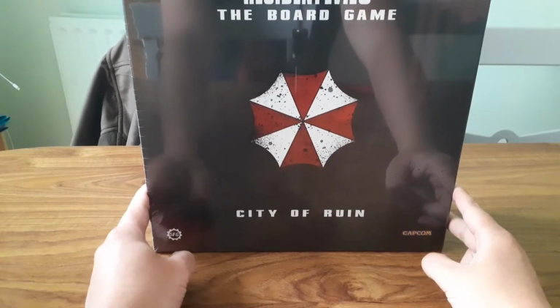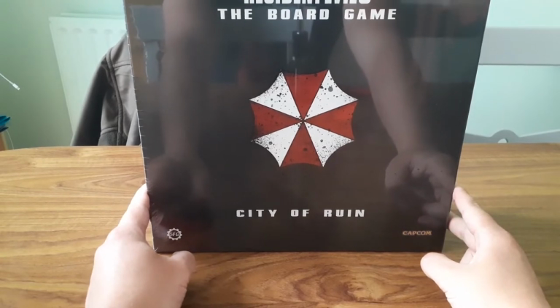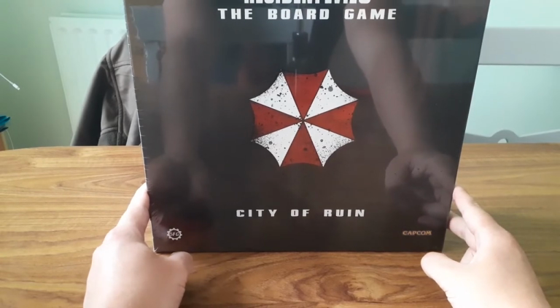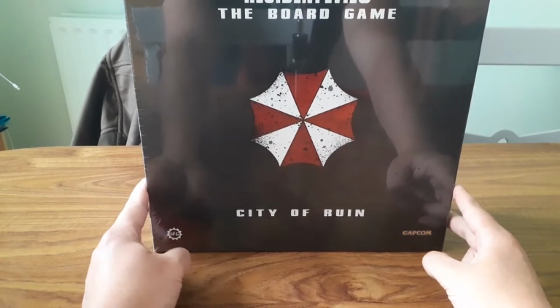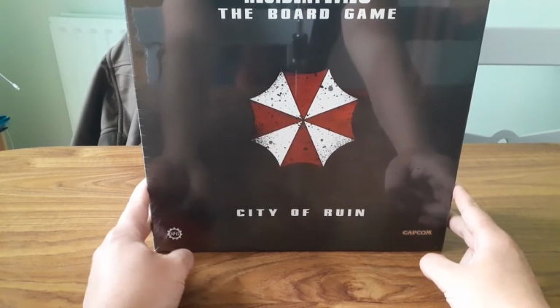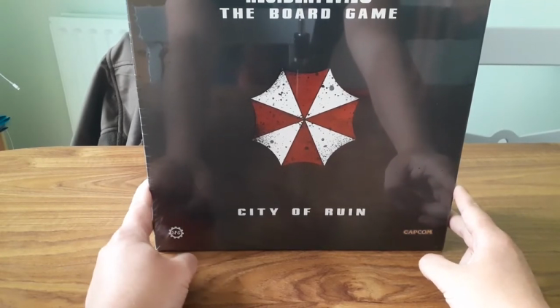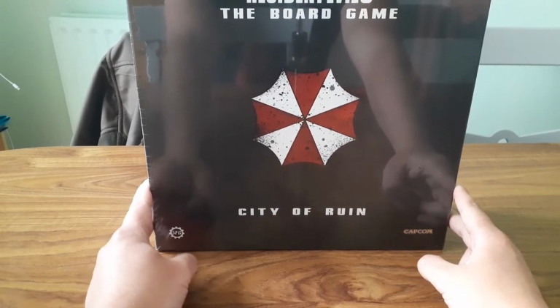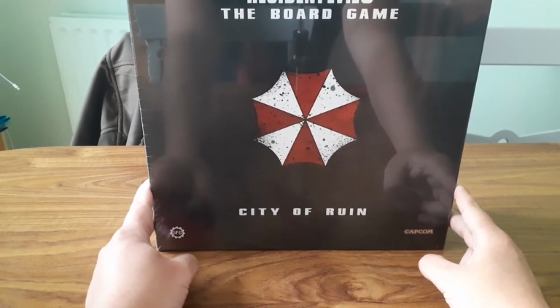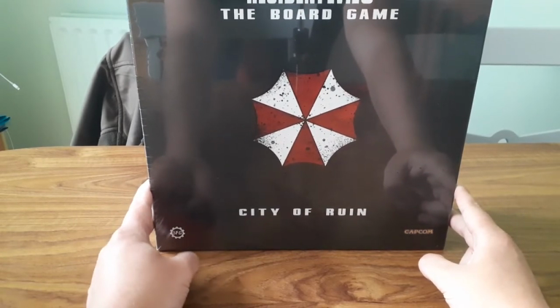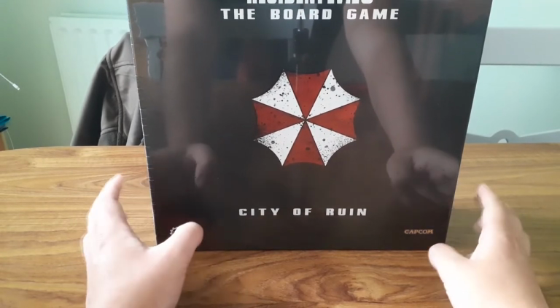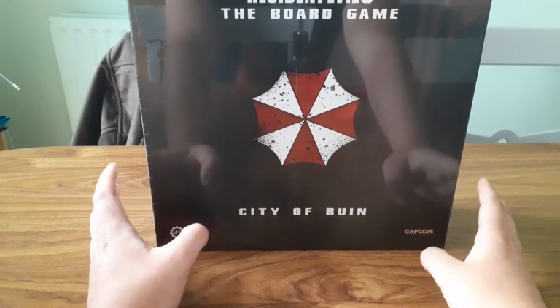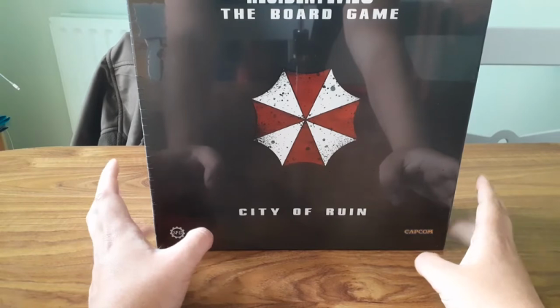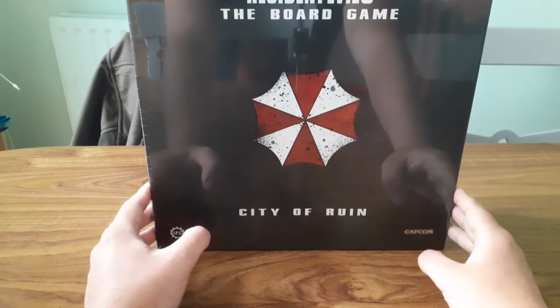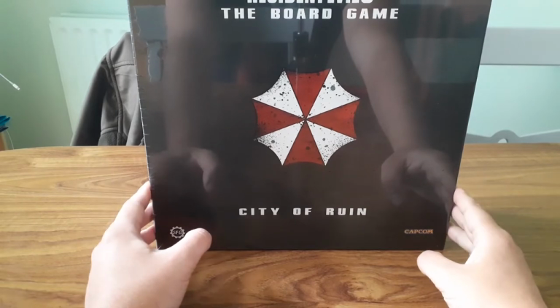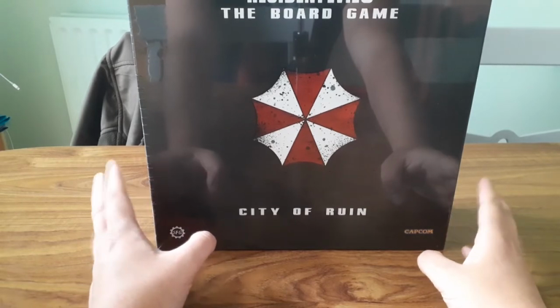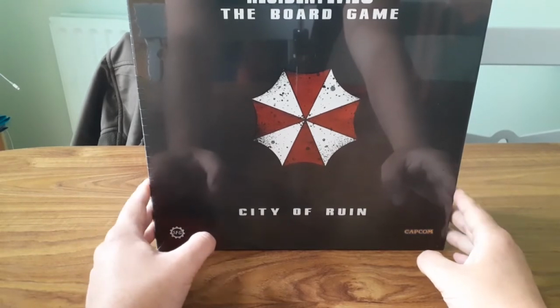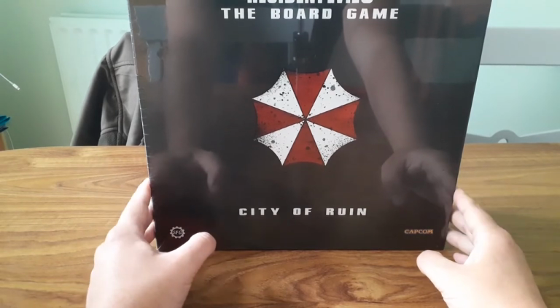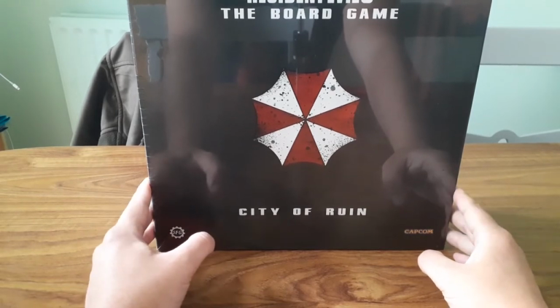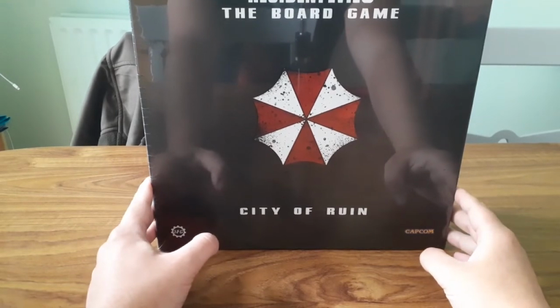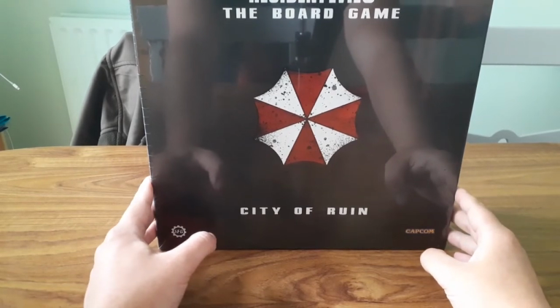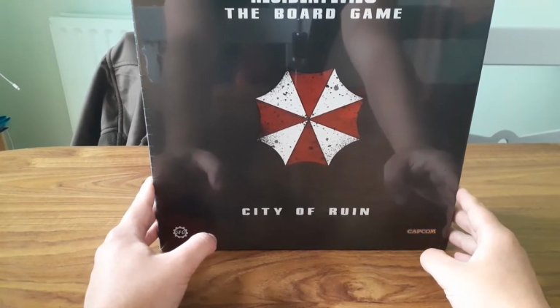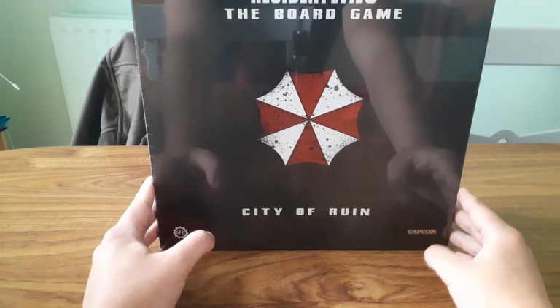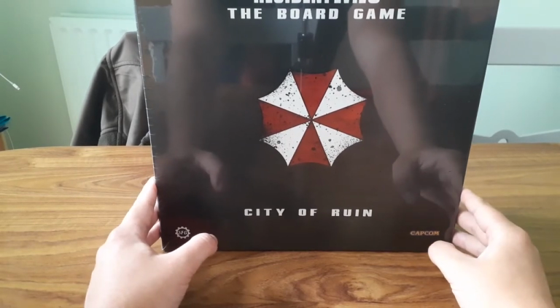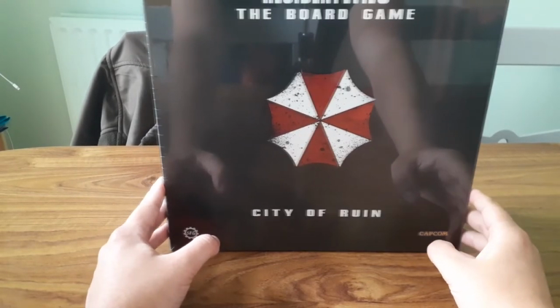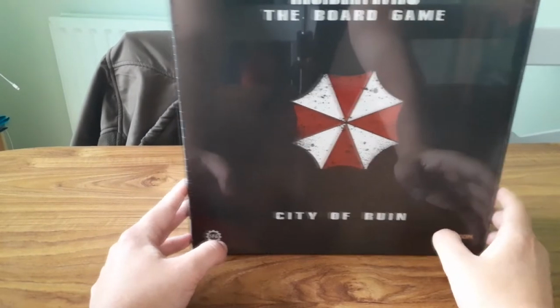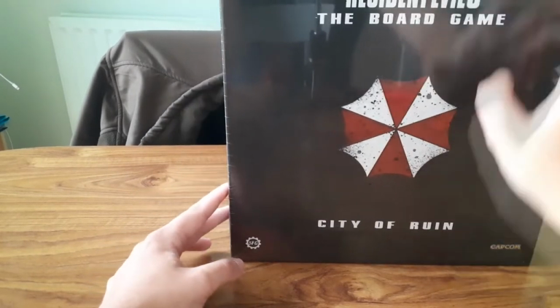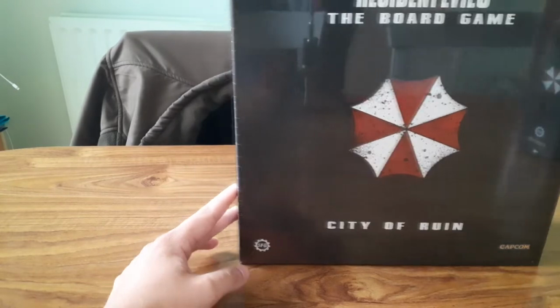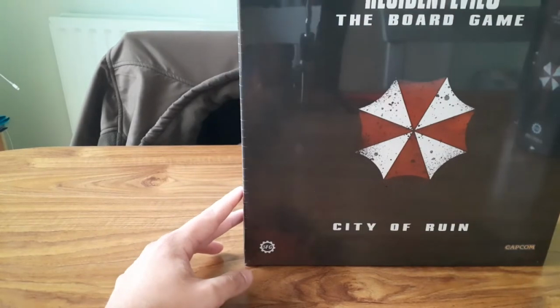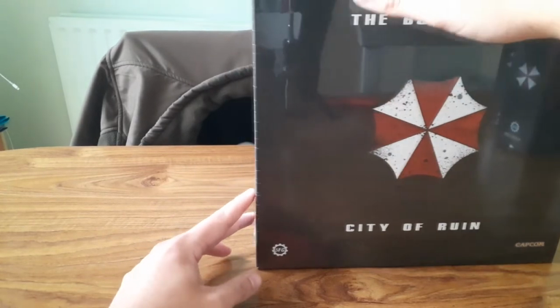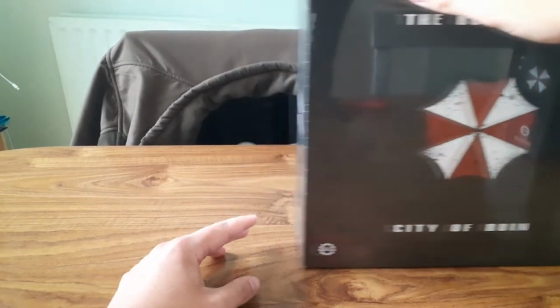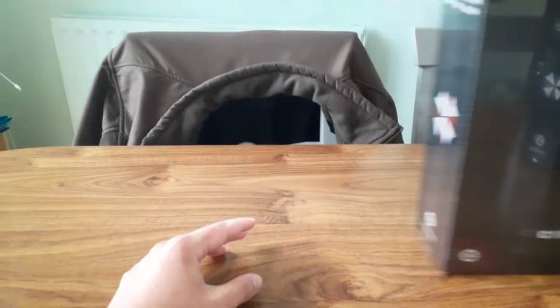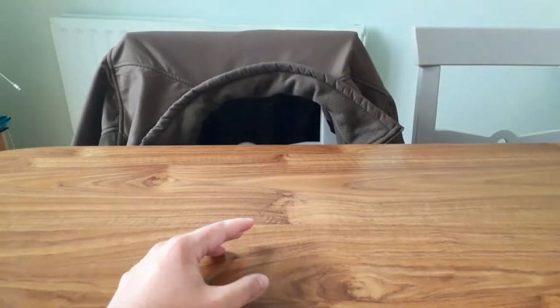The core board game ends at the Clock Tower. The City of Ruin is the expansion pack which carries on, containing the park, the graveyard, the hospital and the dead factory. Take note, Resident Evil 3 remake developers.